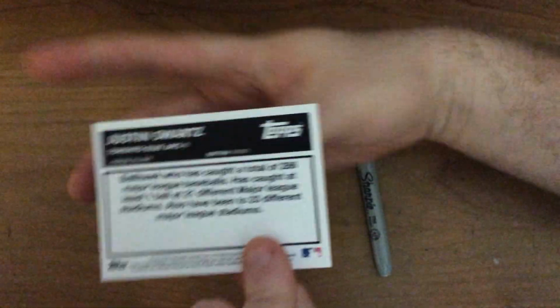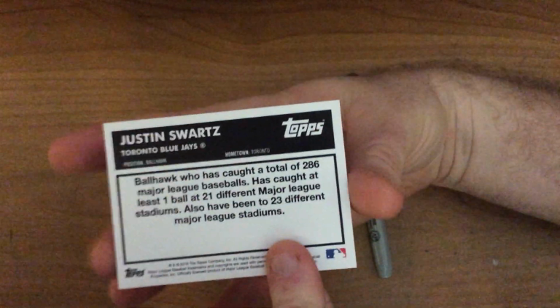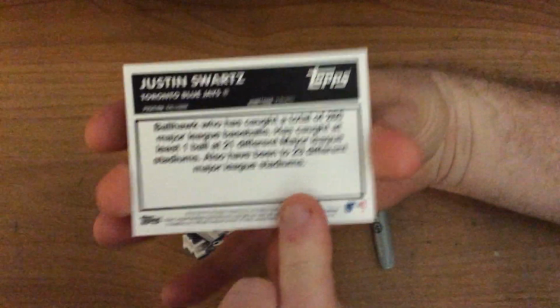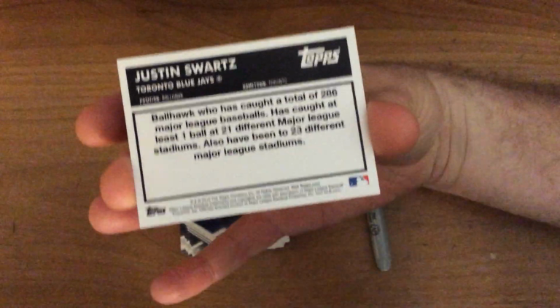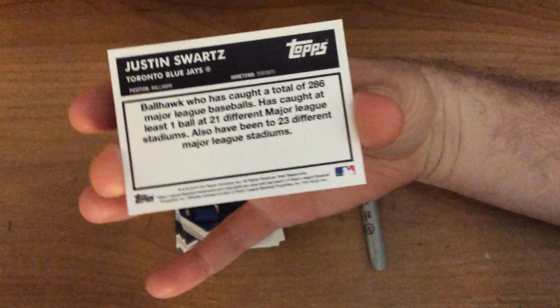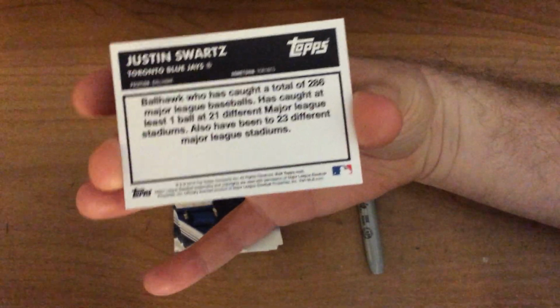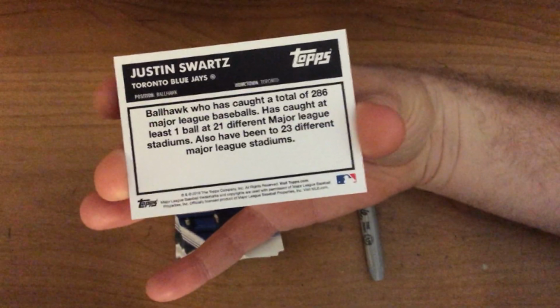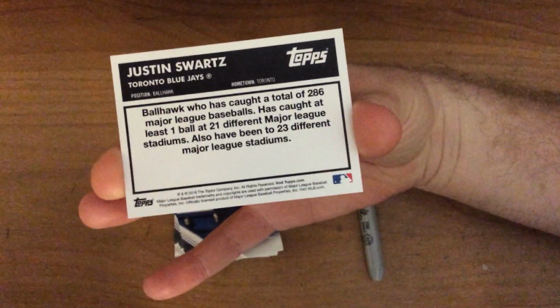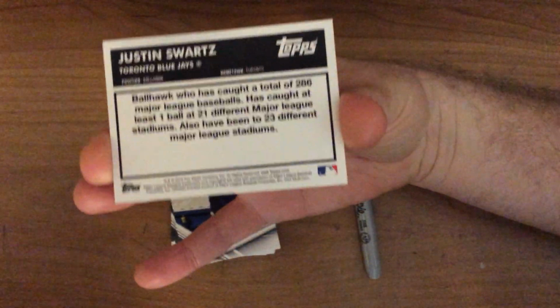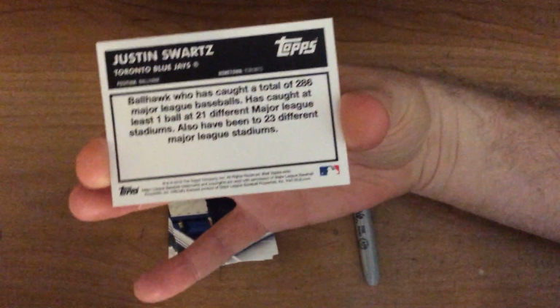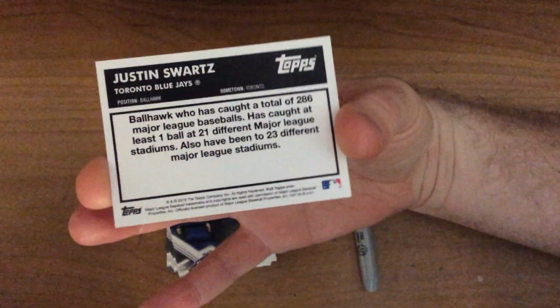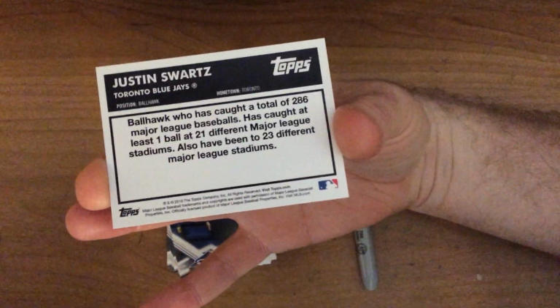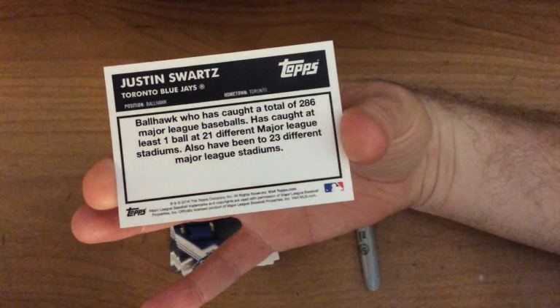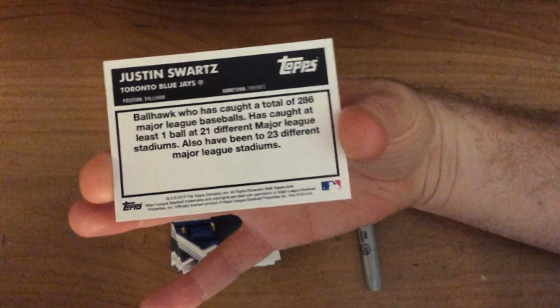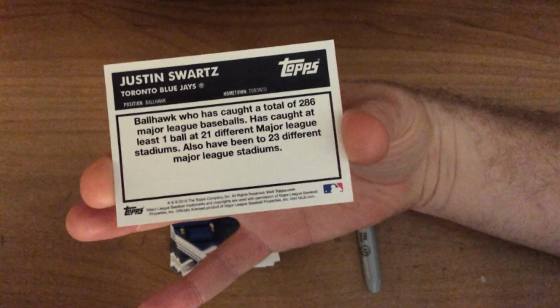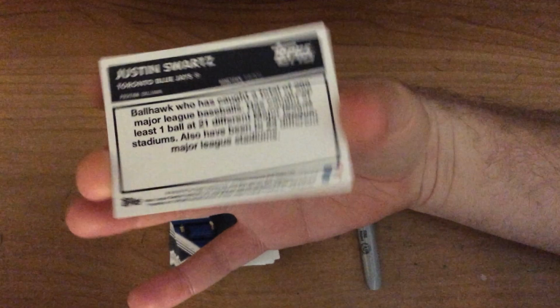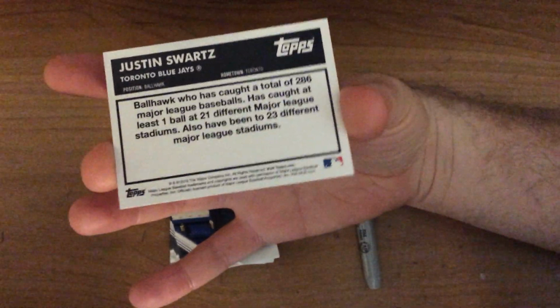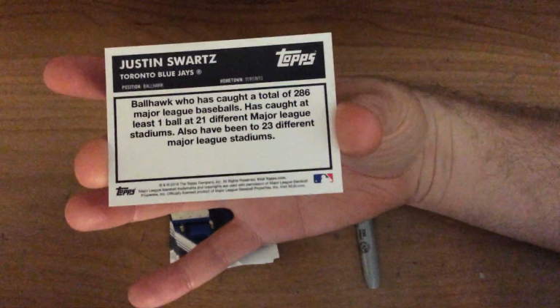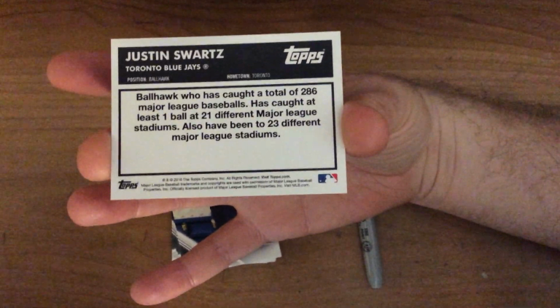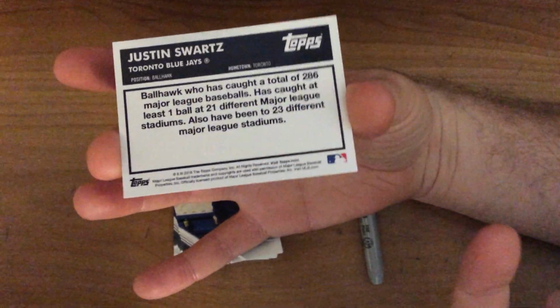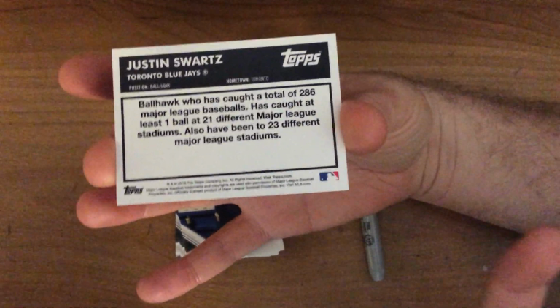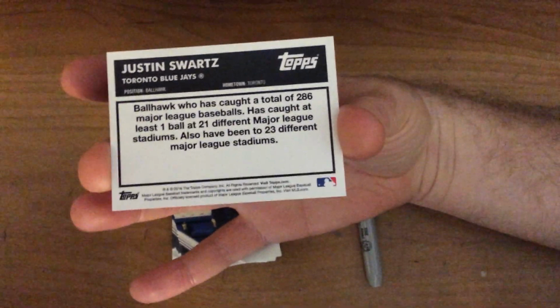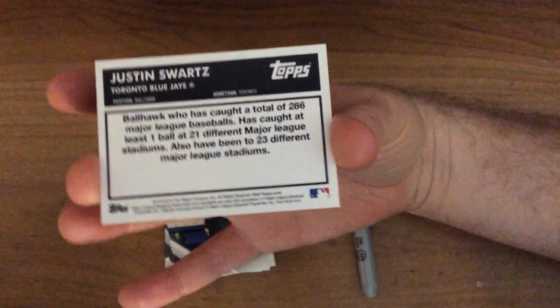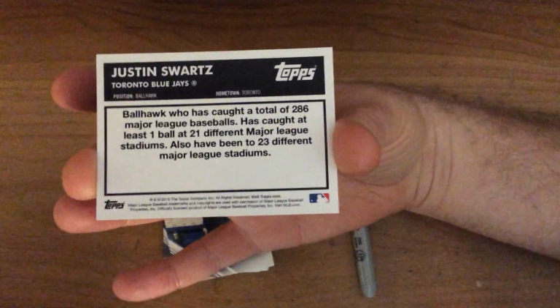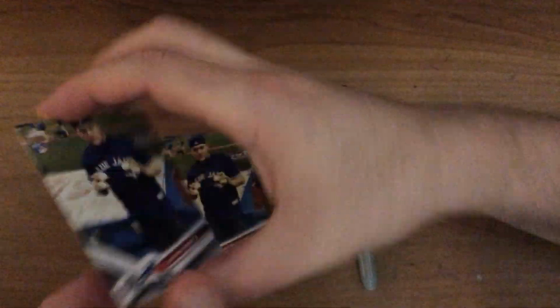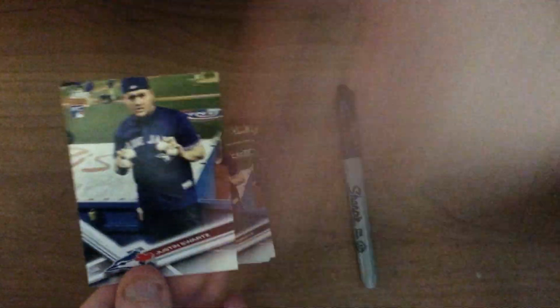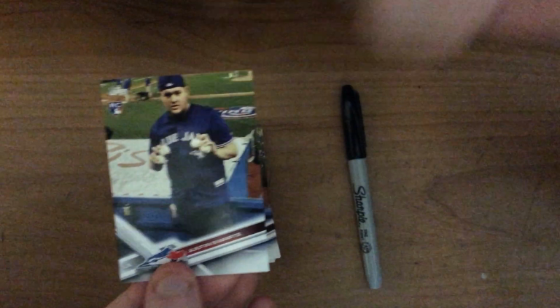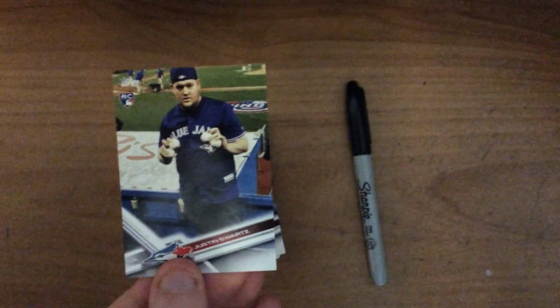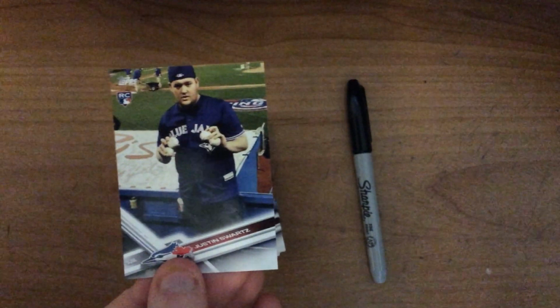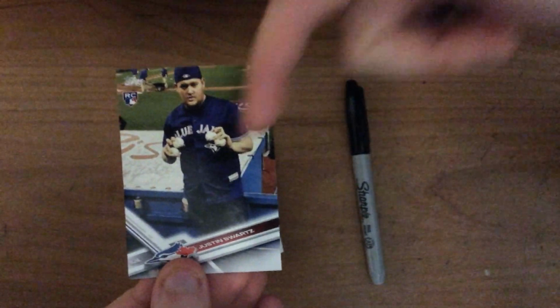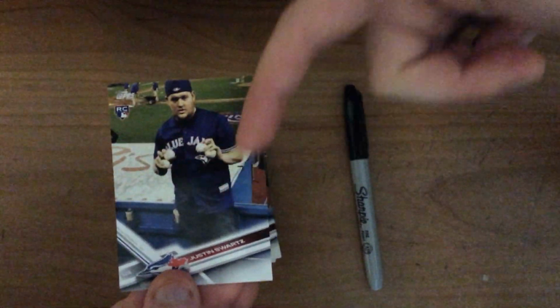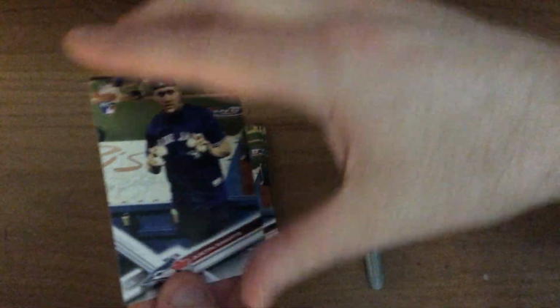On the back, as you can see, I also designed the back — just a quick description of myself and basically what the card is about. This is my official personalized Ball Hawk card. You can see myself holding baseballs in the card.